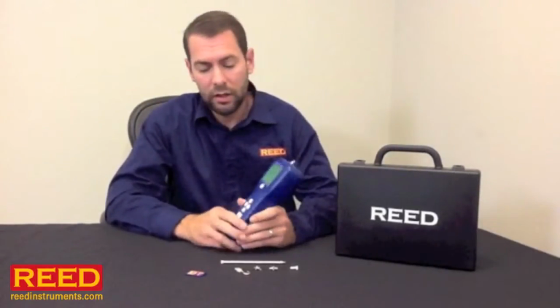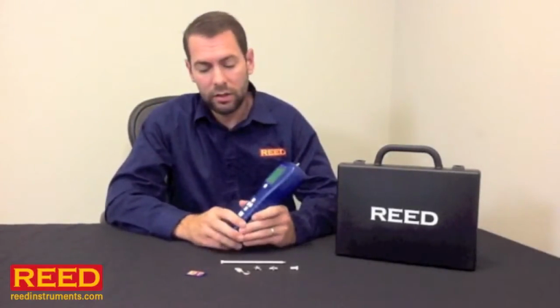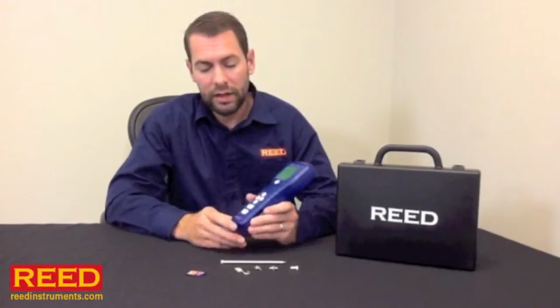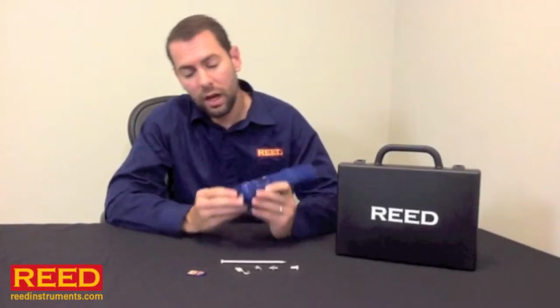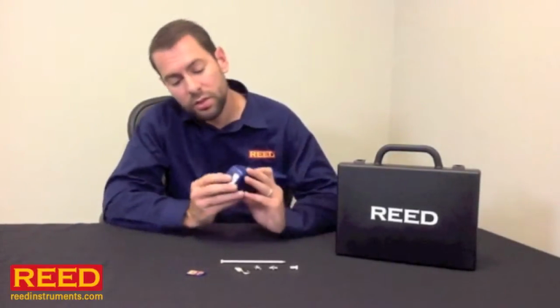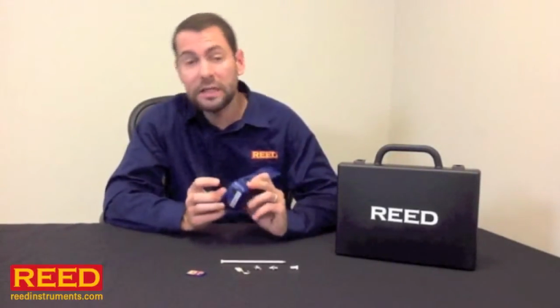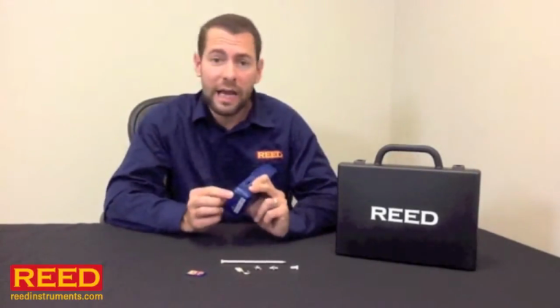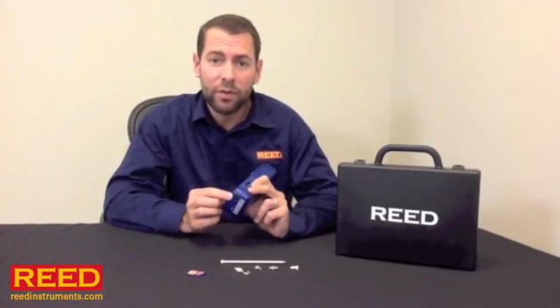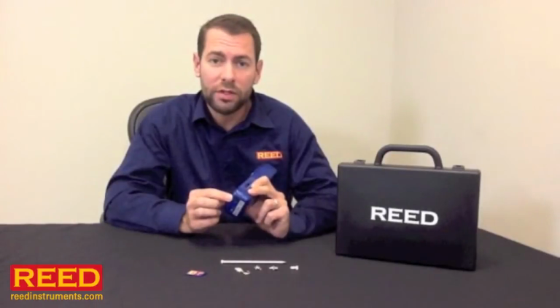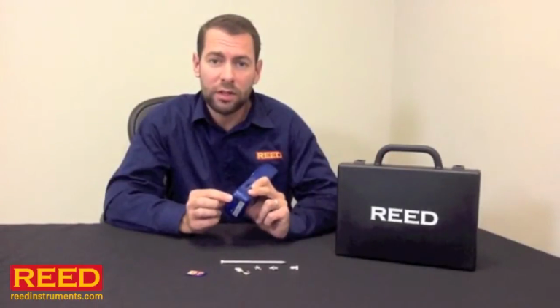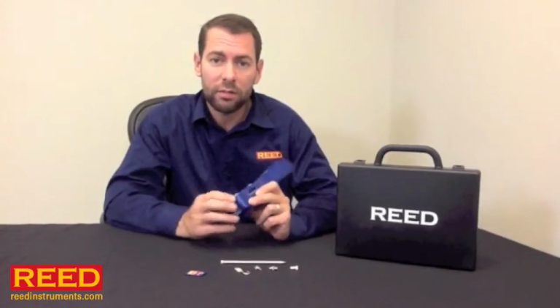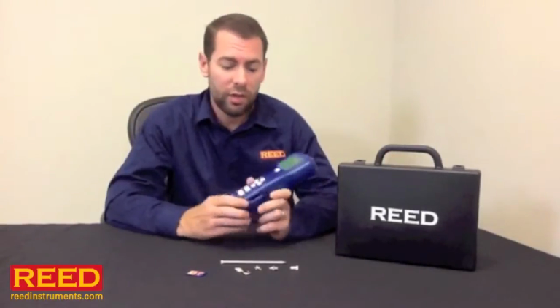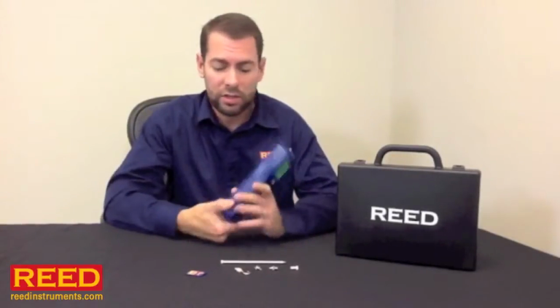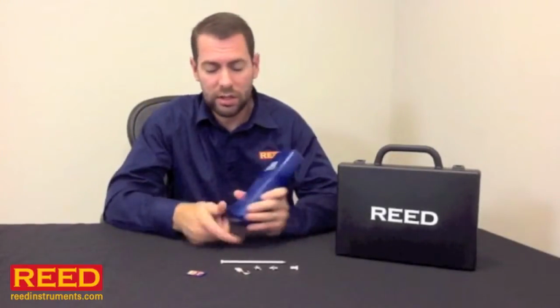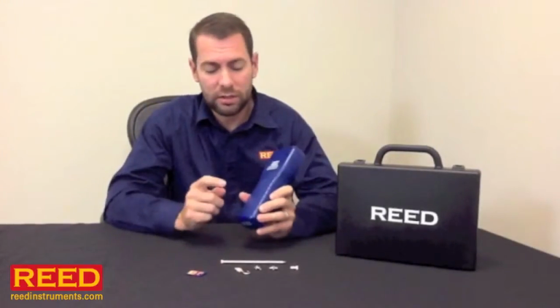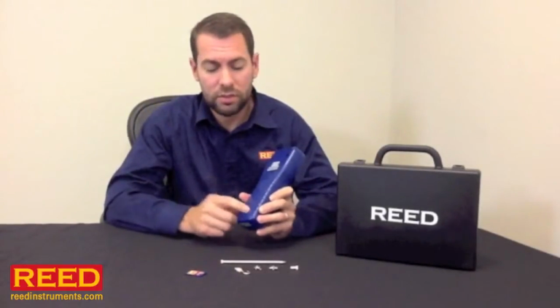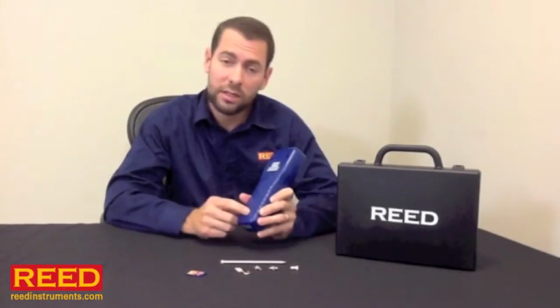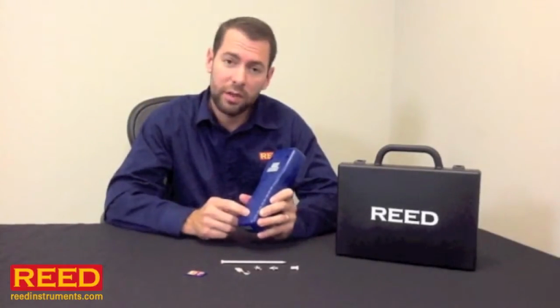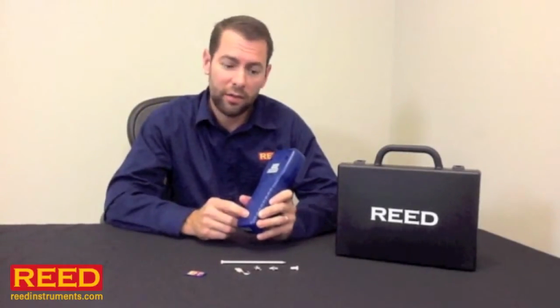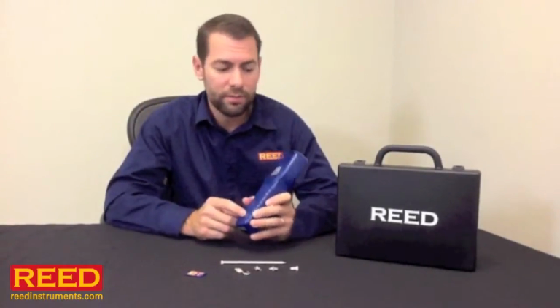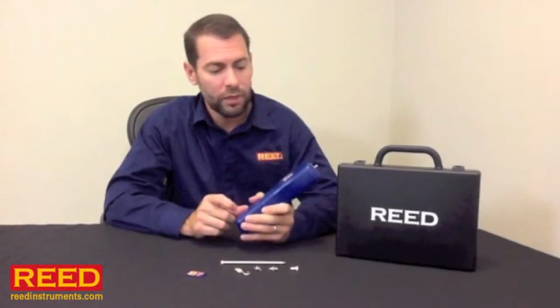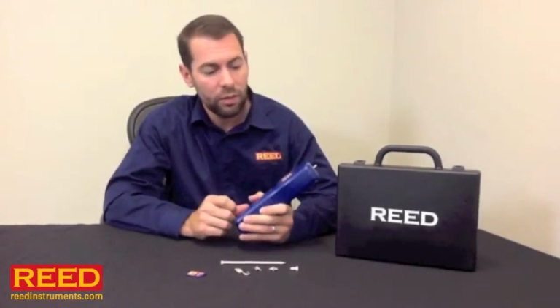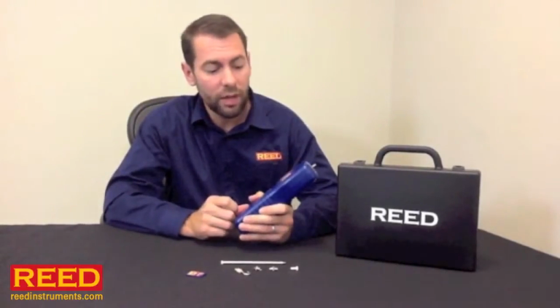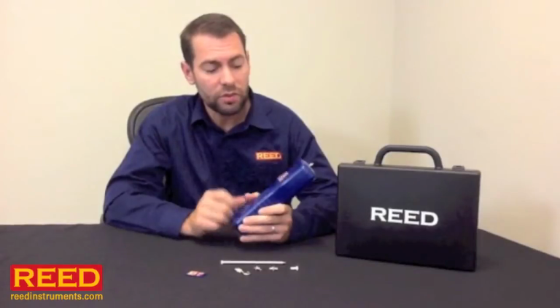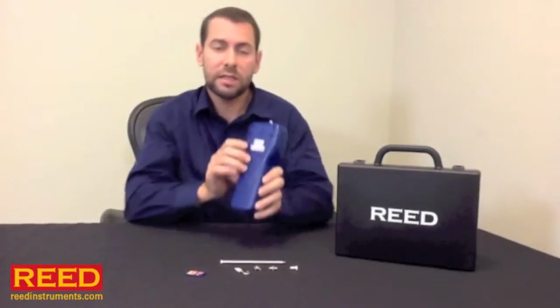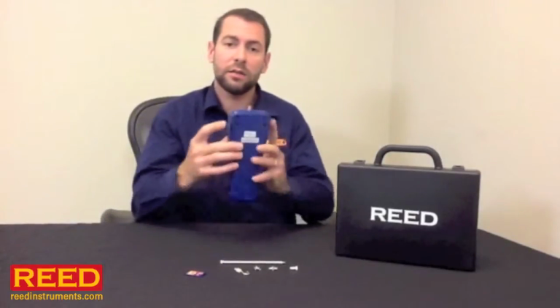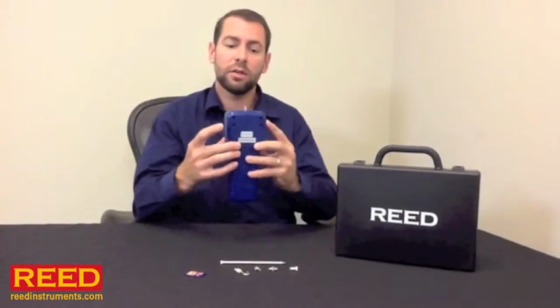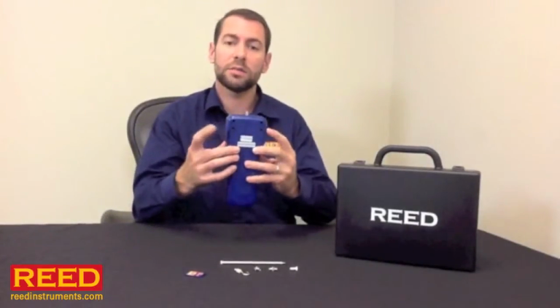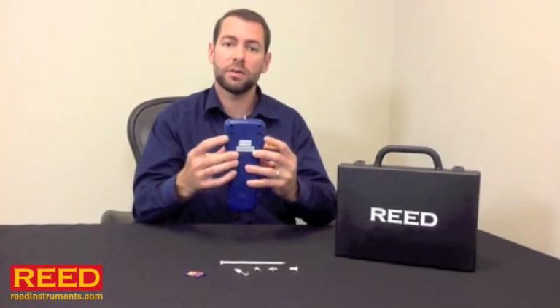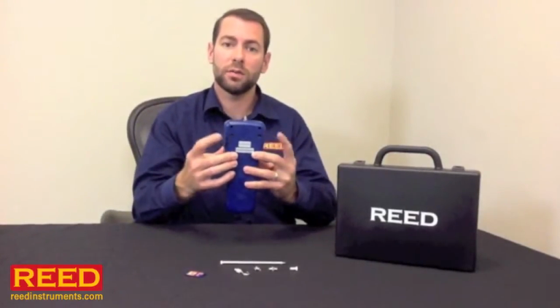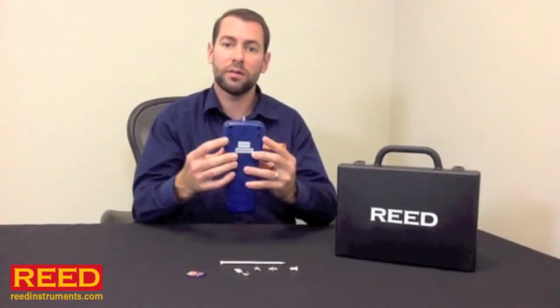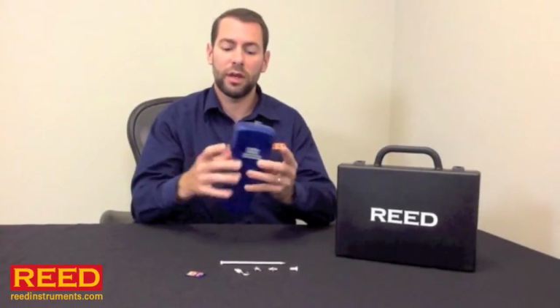The unit has an optional AC adapter for extended logging, but otherwise just takes six double A batteries. We have an optional test stand, and the unit has mounts built right in for that.